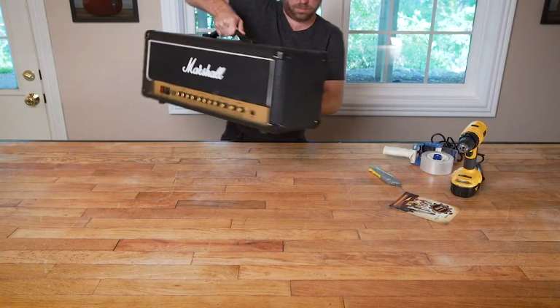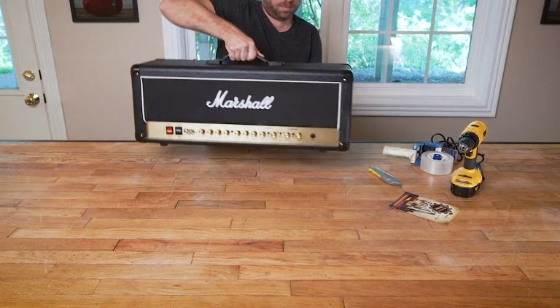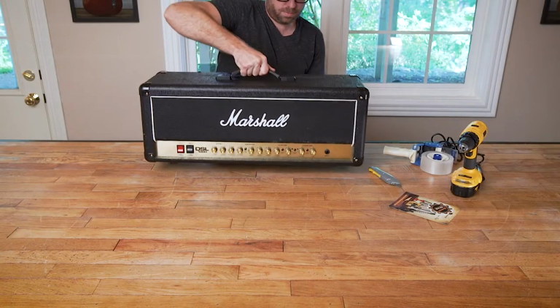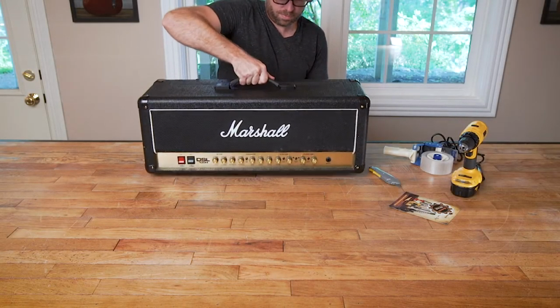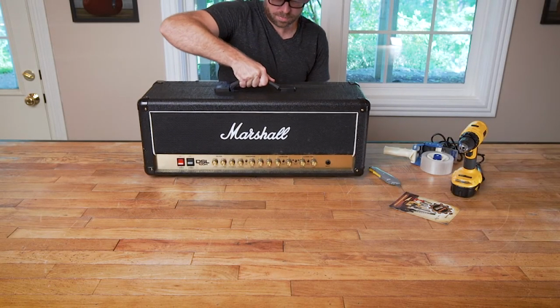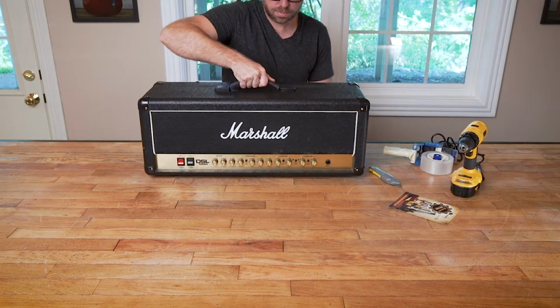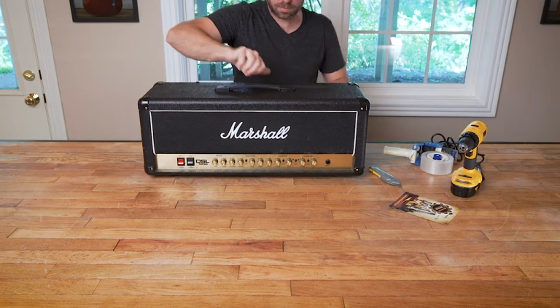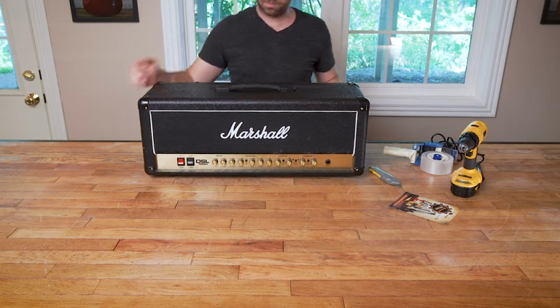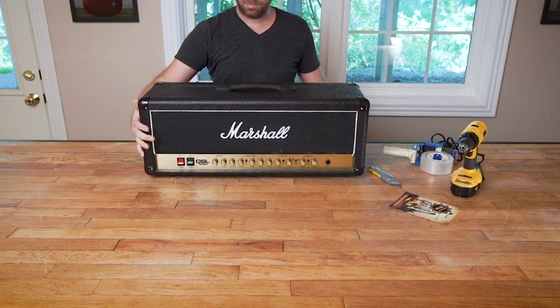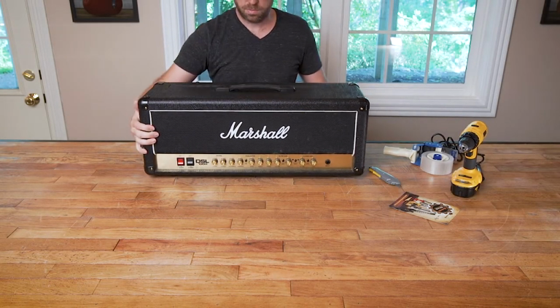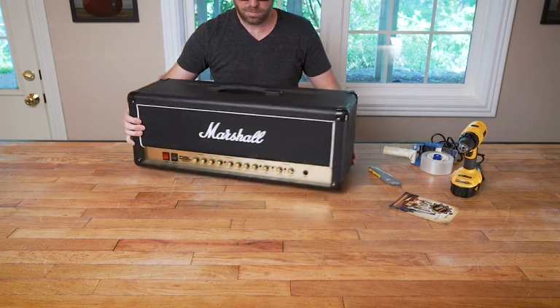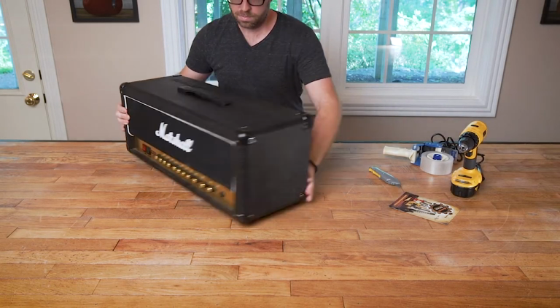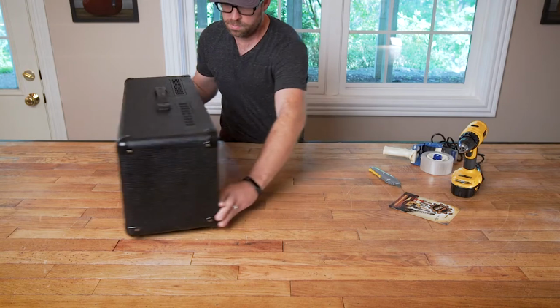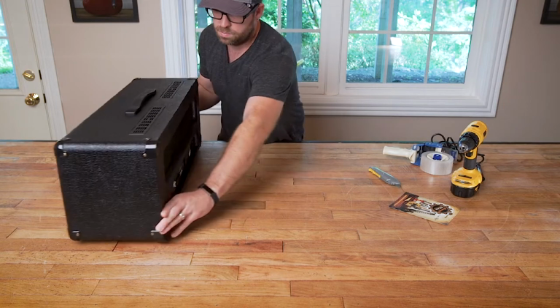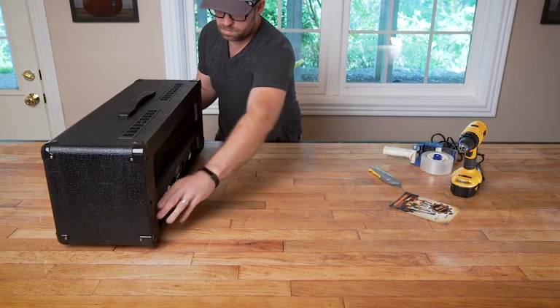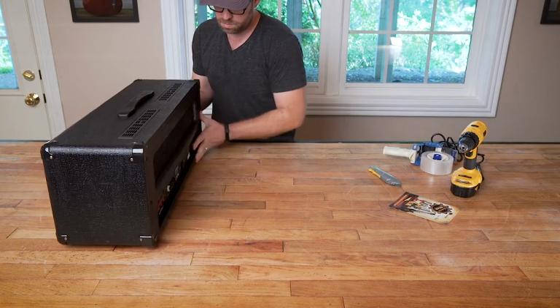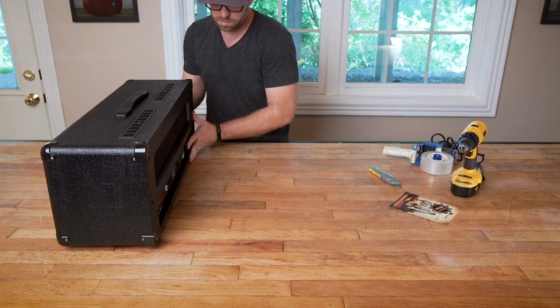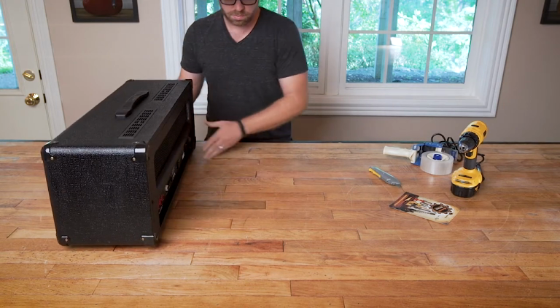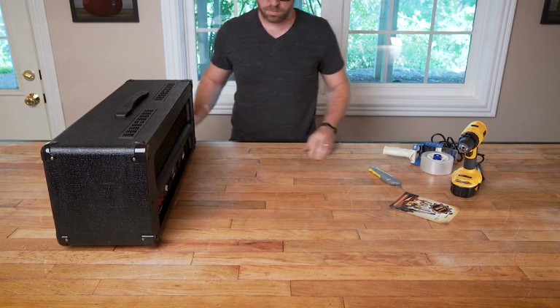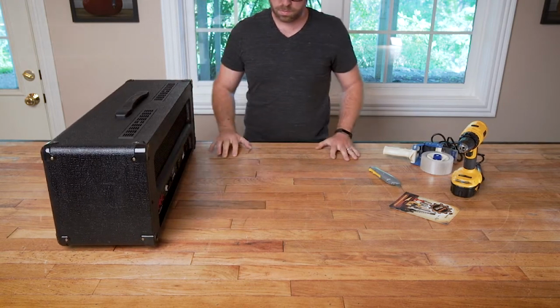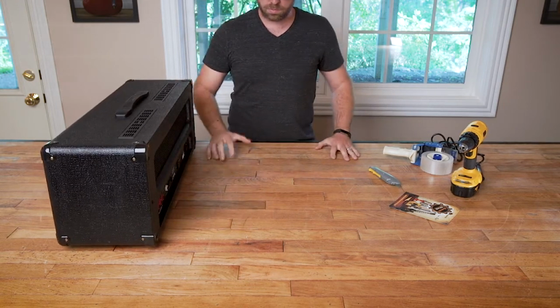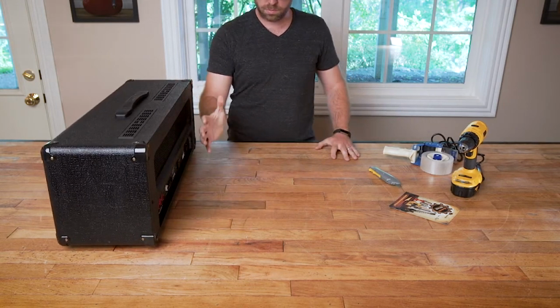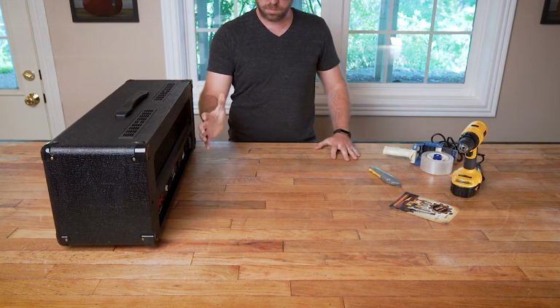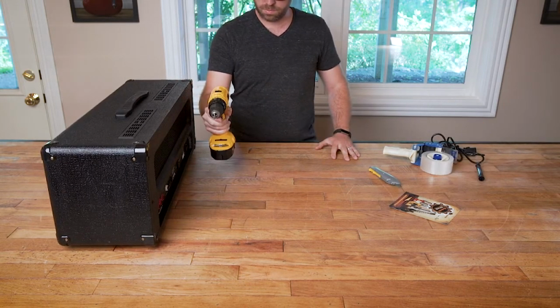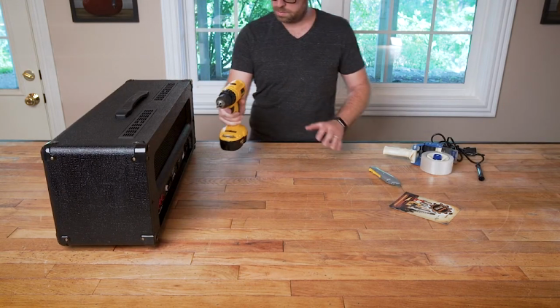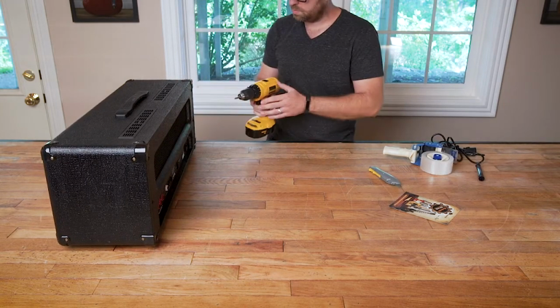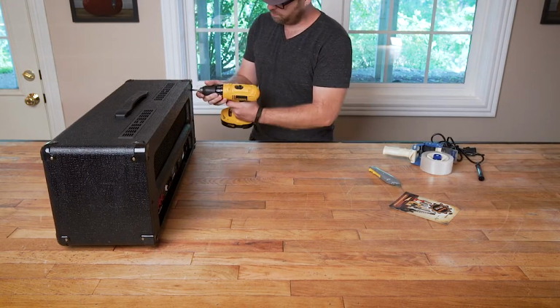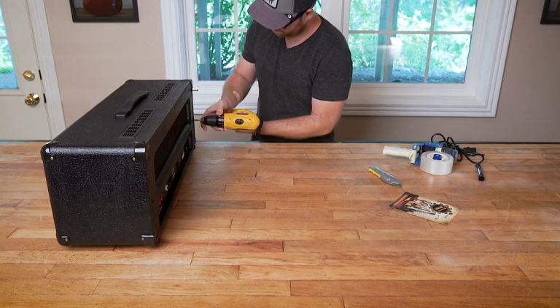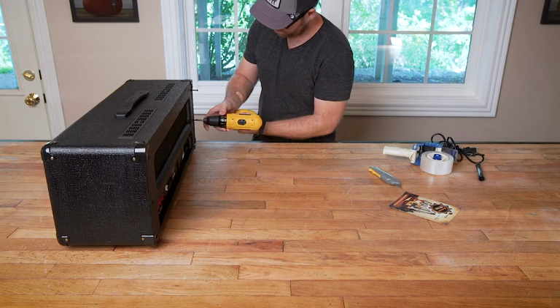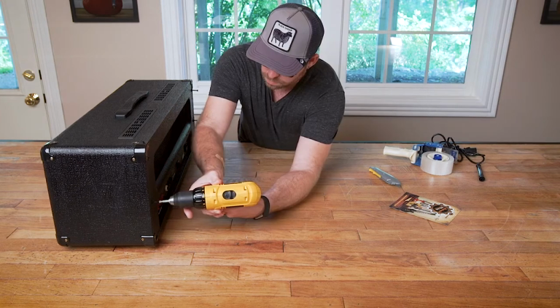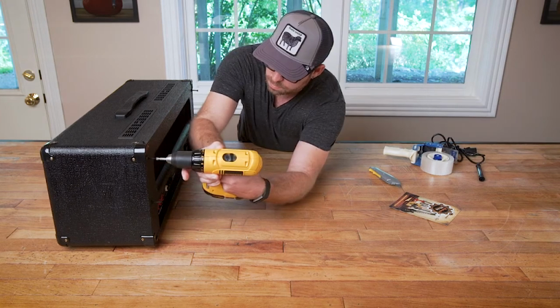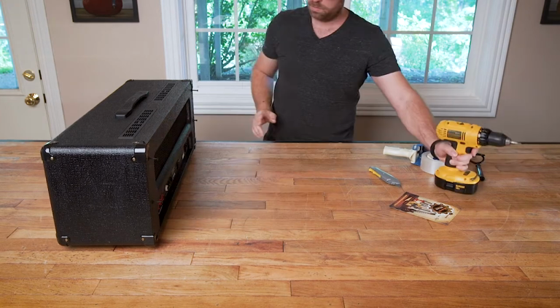Welcome to Nashville Gear Factory, where we have the finest gear on tap. Today we'd like to share with you the process in which we package and ship your new amplifier.